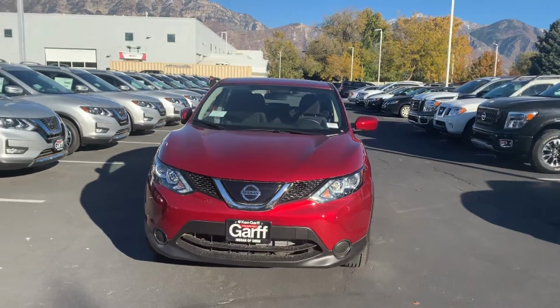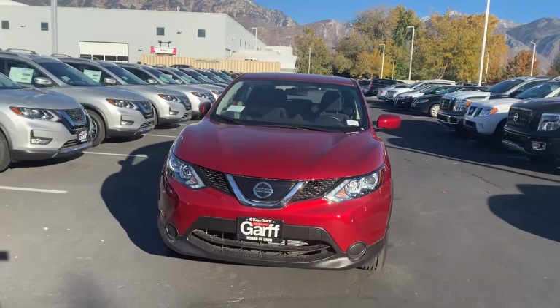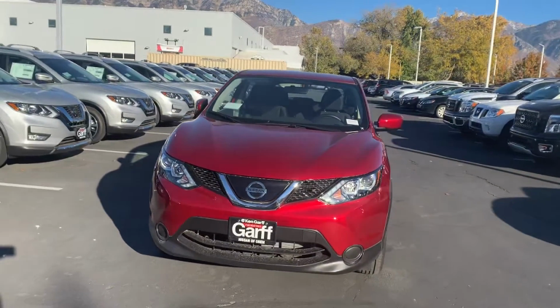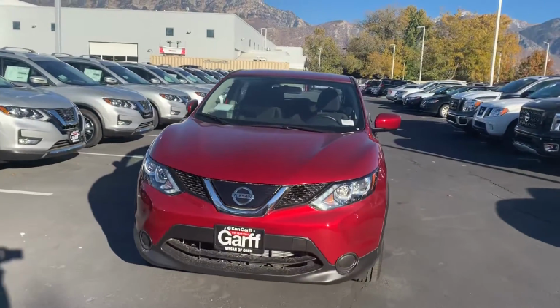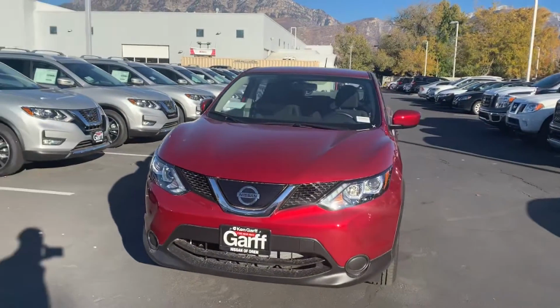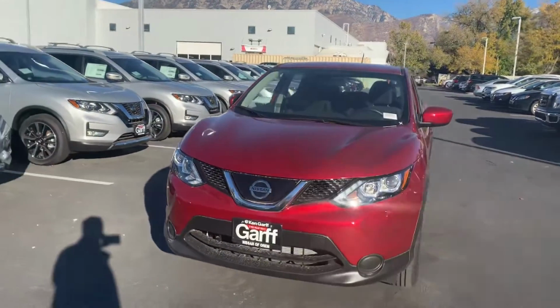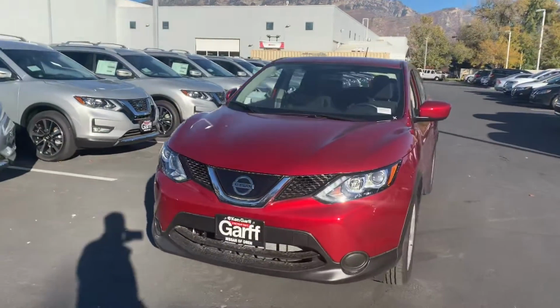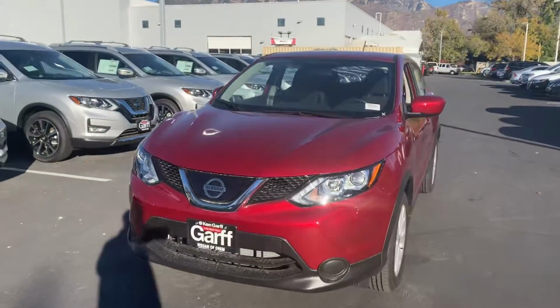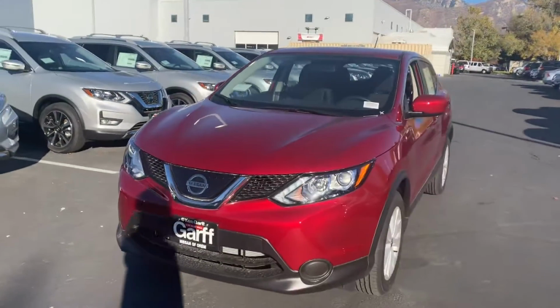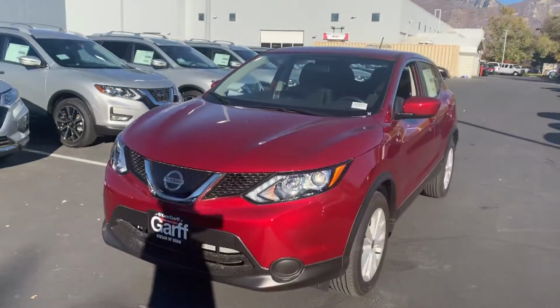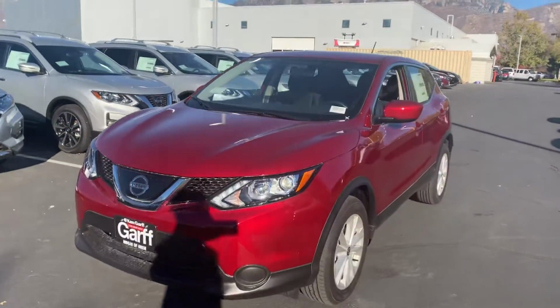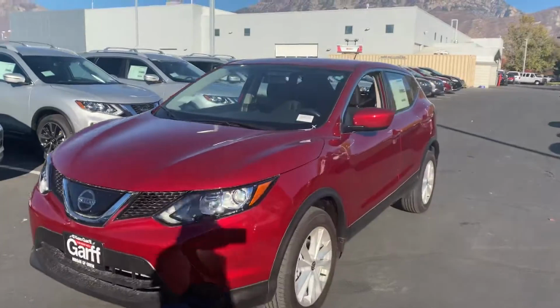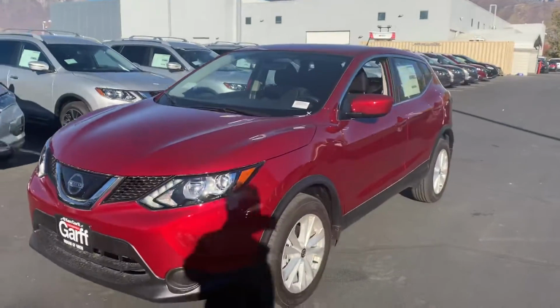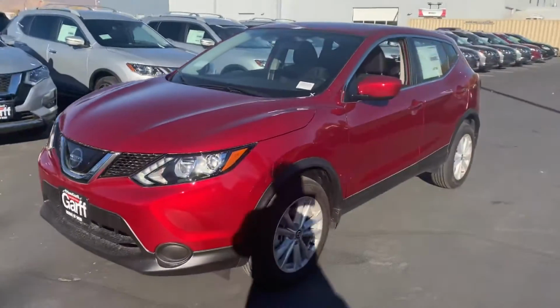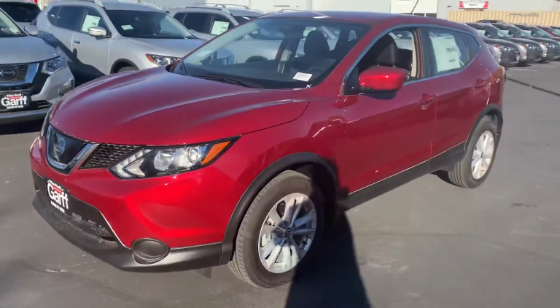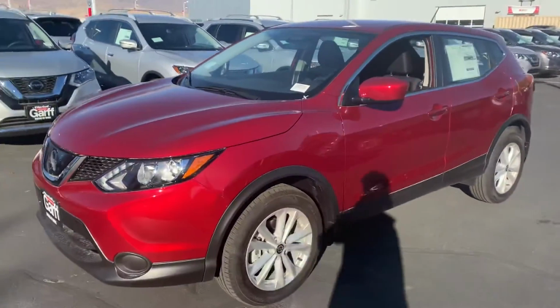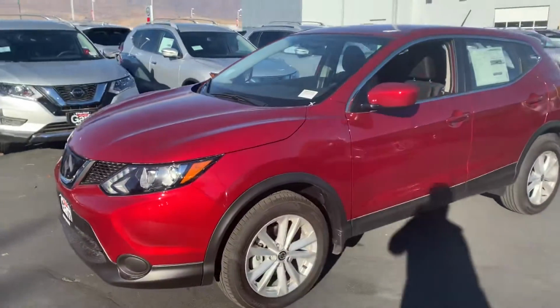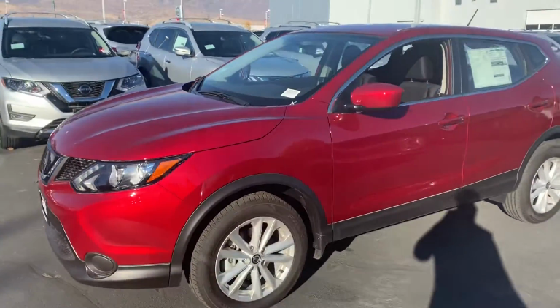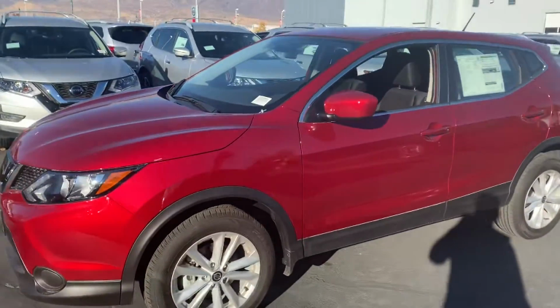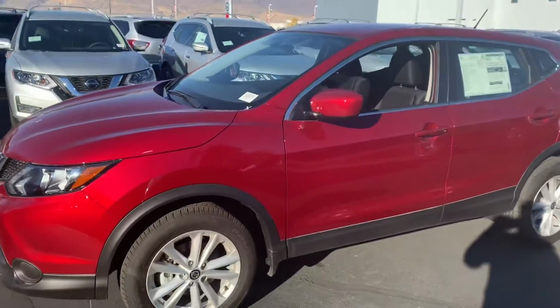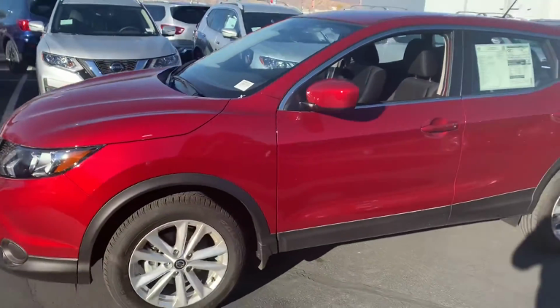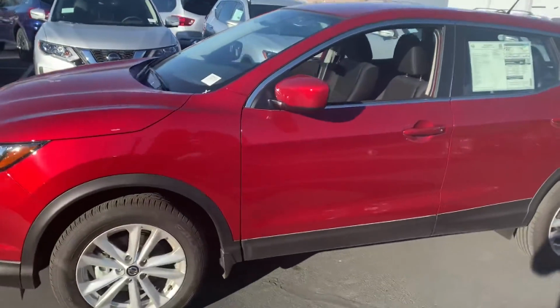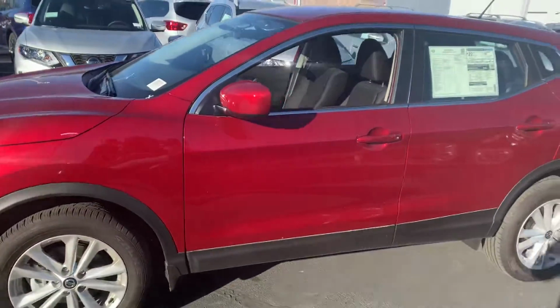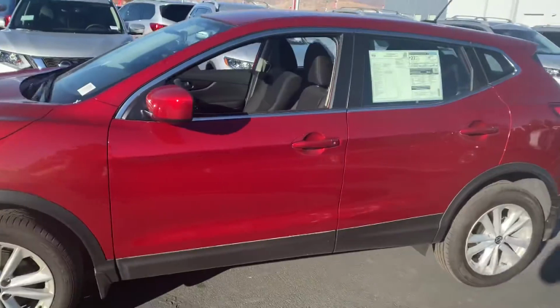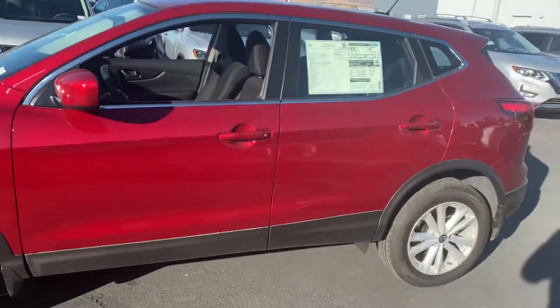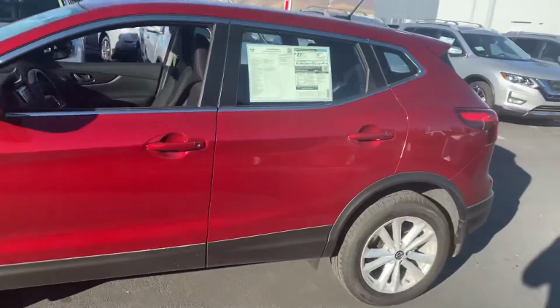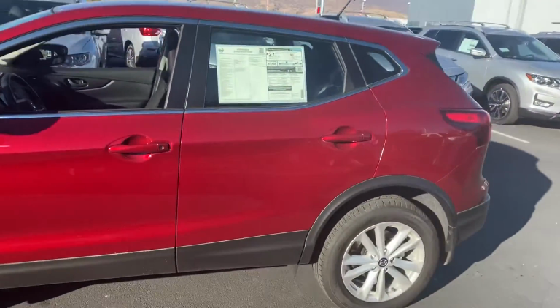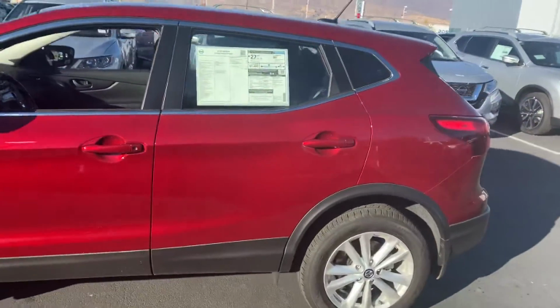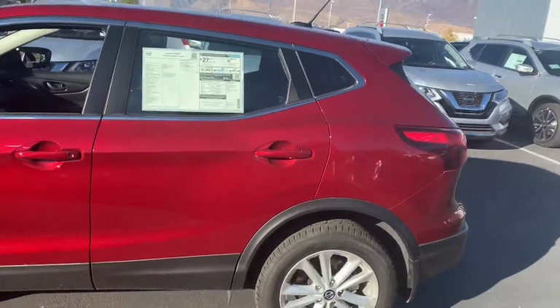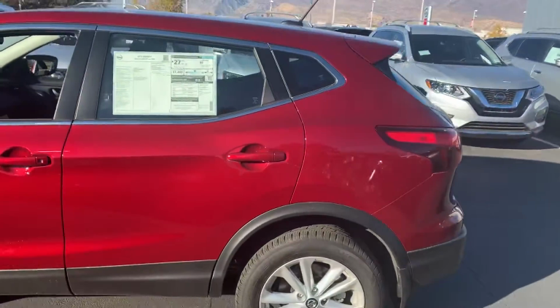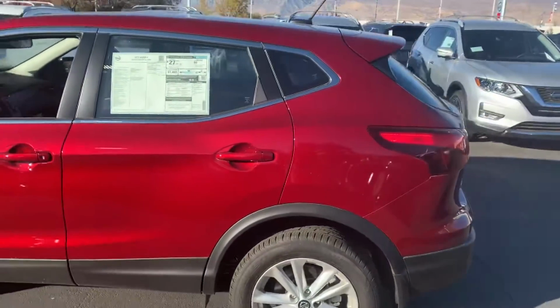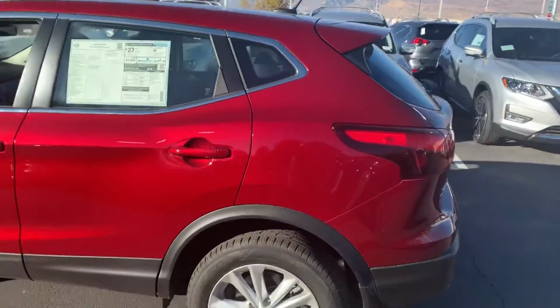Steve, how's it going, my man? It's Kyron down here at Nissan in Orem. You stopped by the other day and I saw you looking at this Rogue Sport, so I figured, you know what, let me make you a video and send you as much information as possible so I can make you an educated buyer.